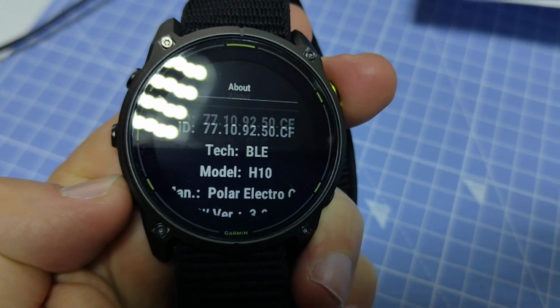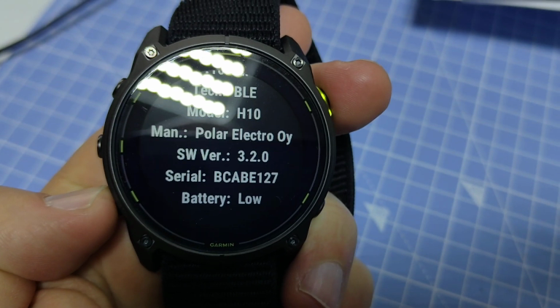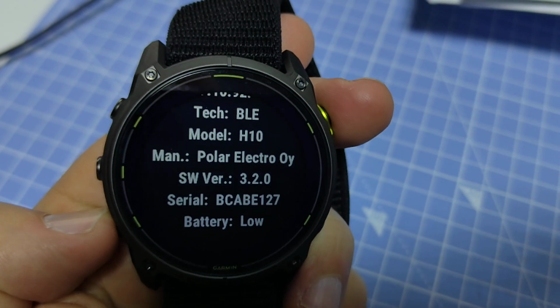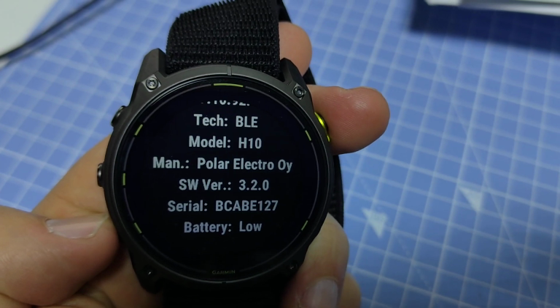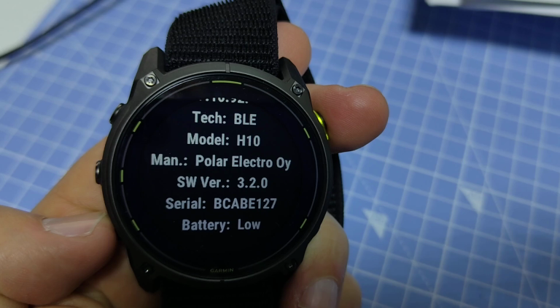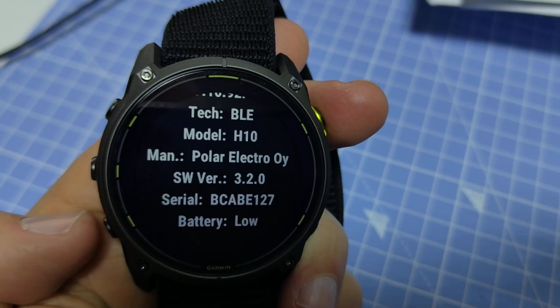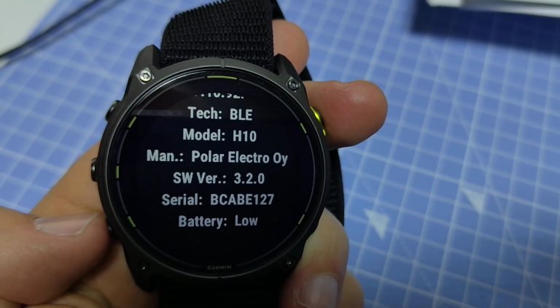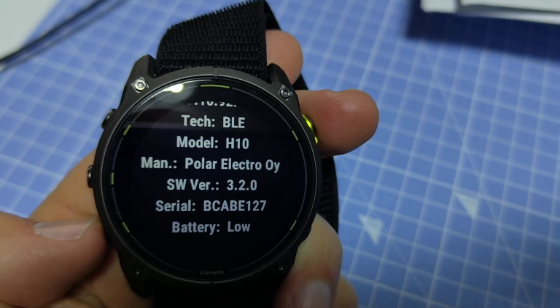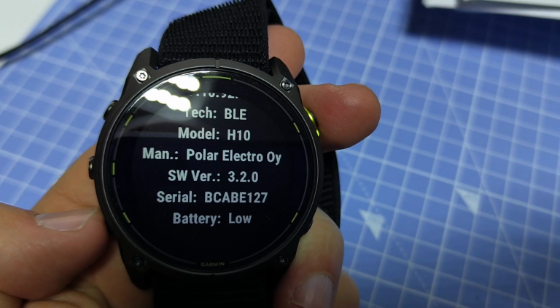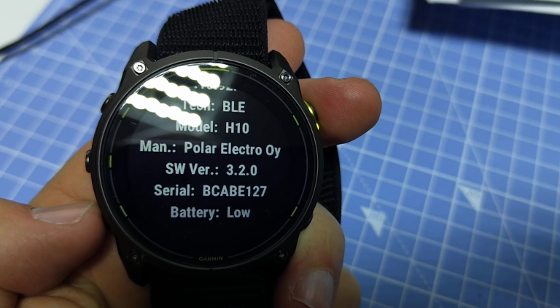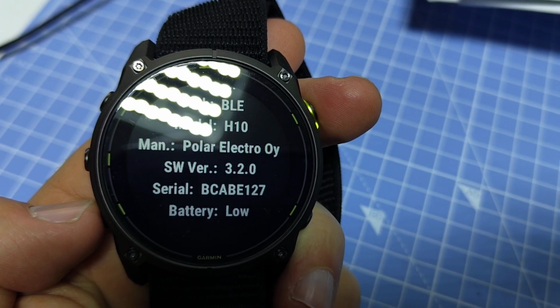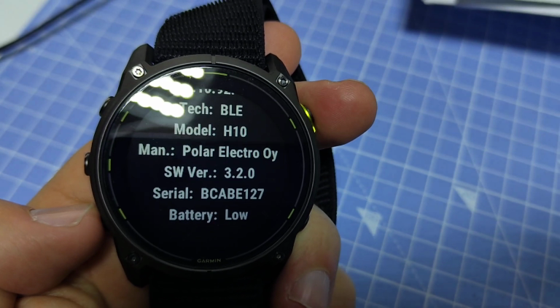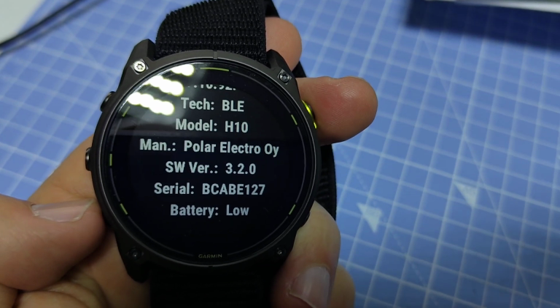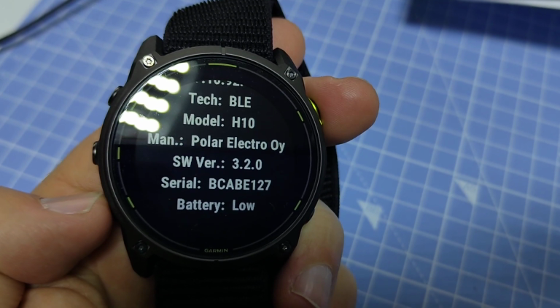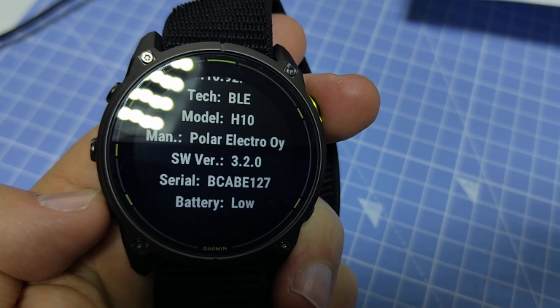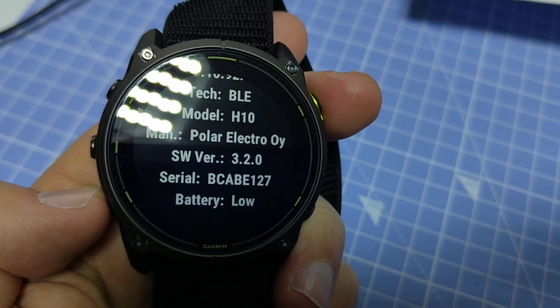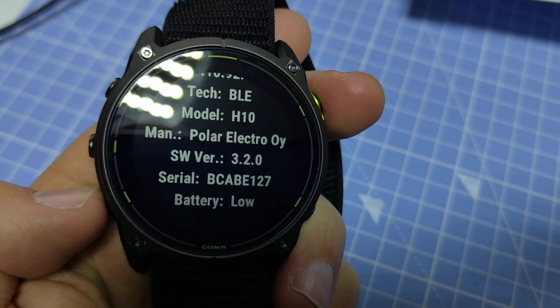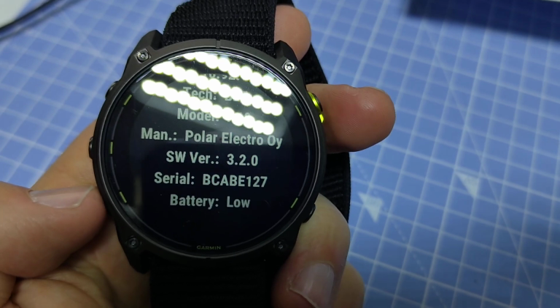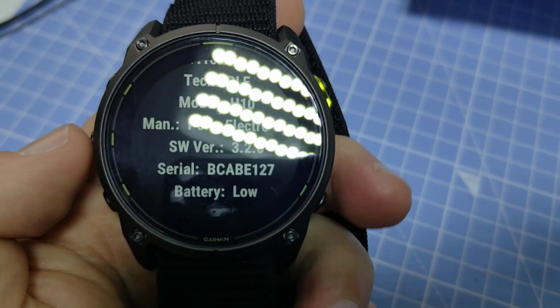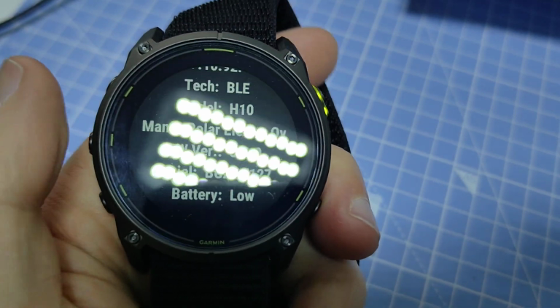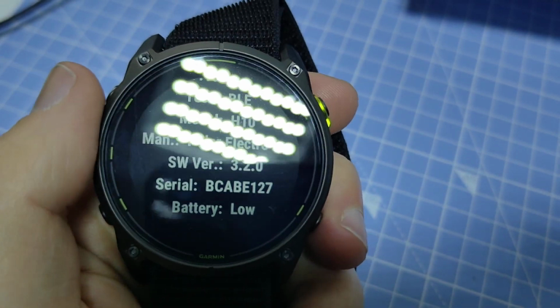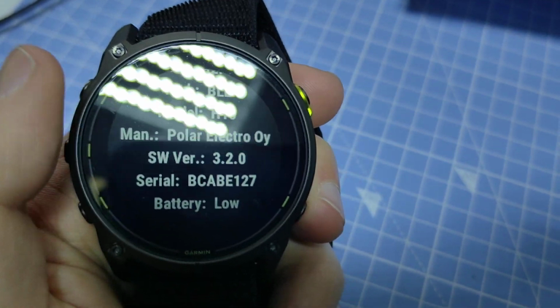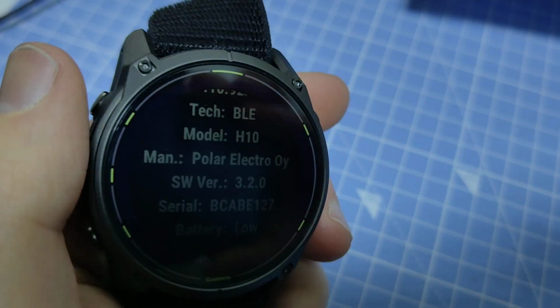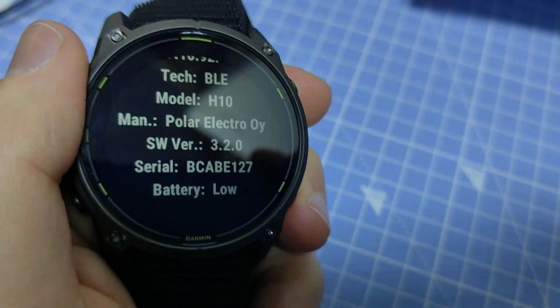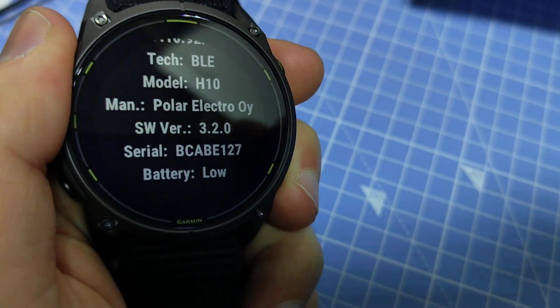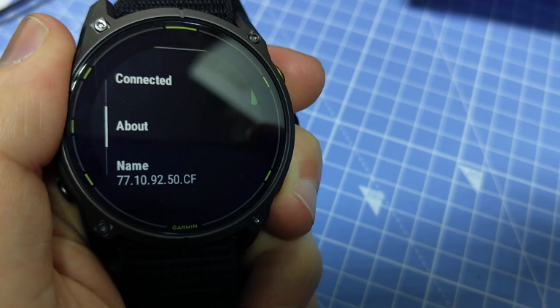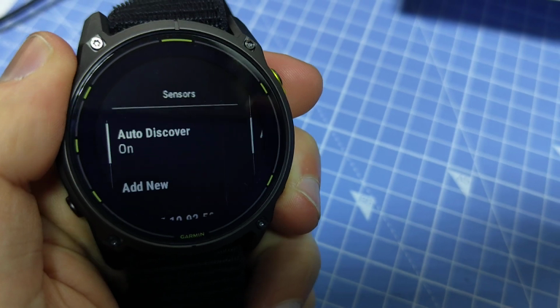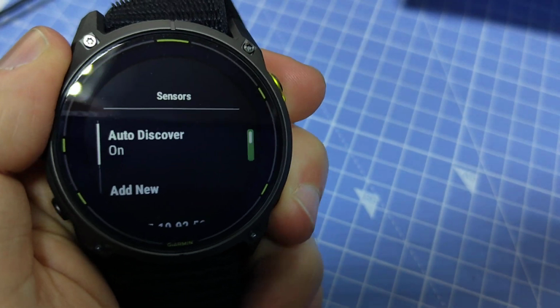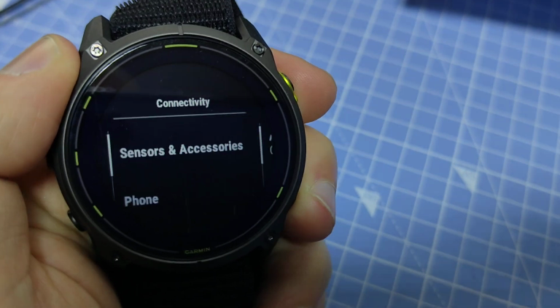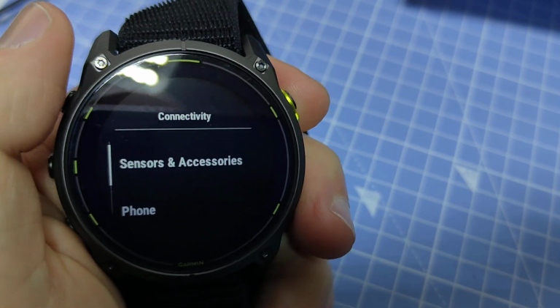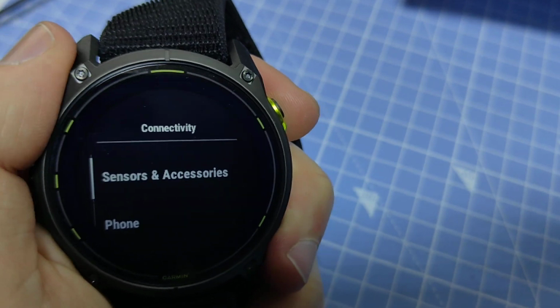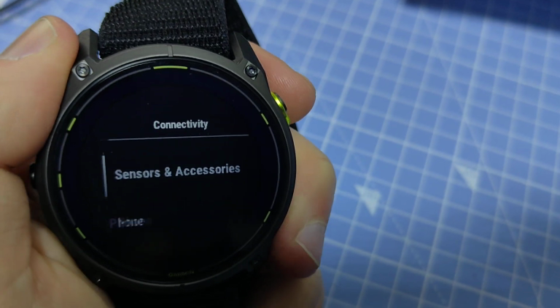So it's a Polar H10 and you can see the serial code there — that serial is printed on the device, so I can confirm that it is the correct device.